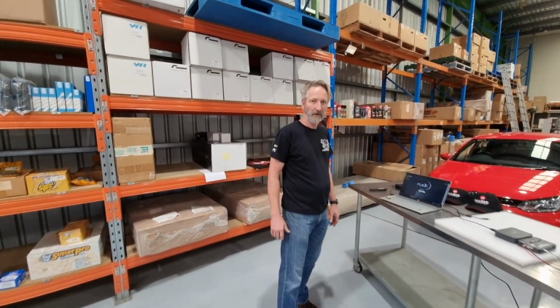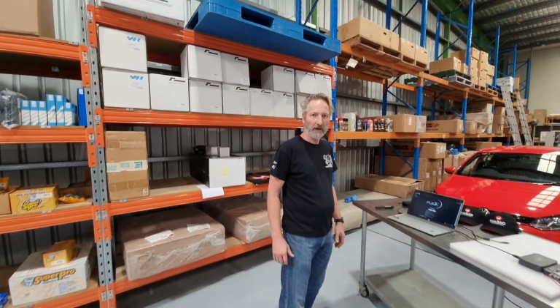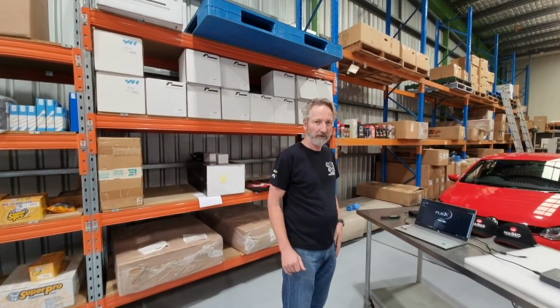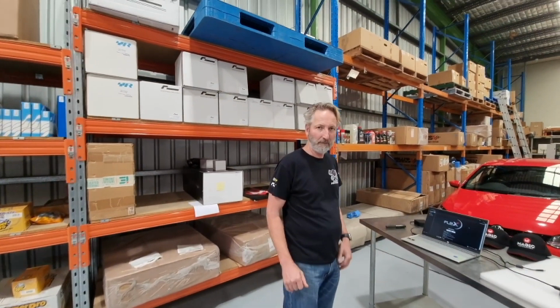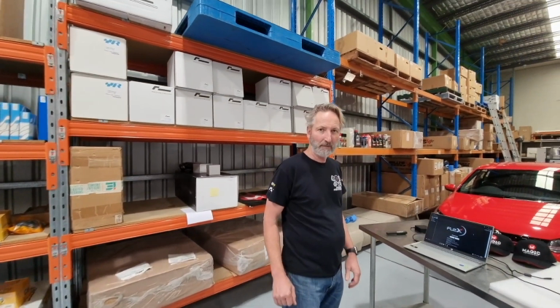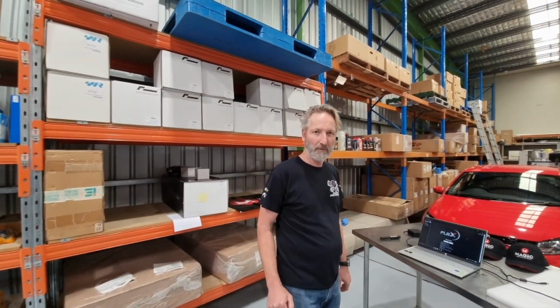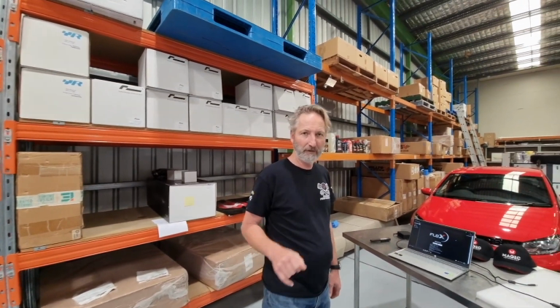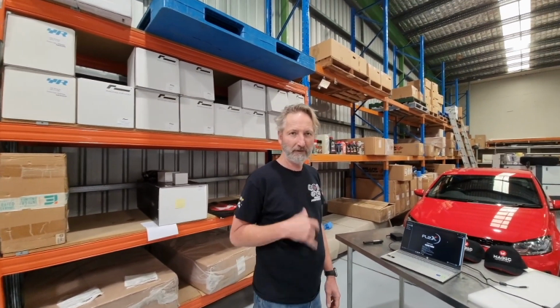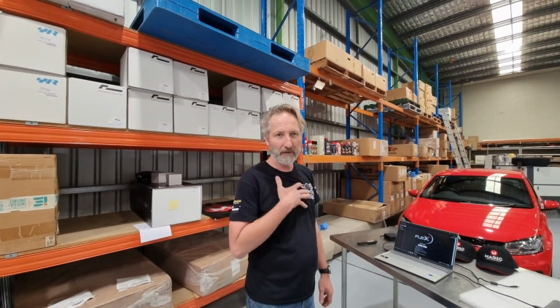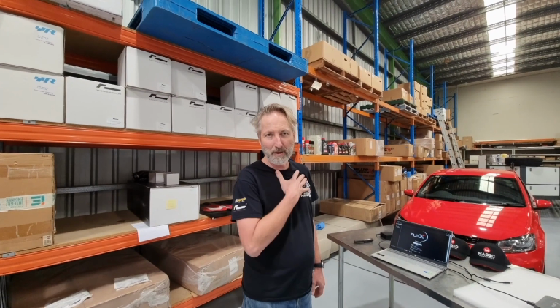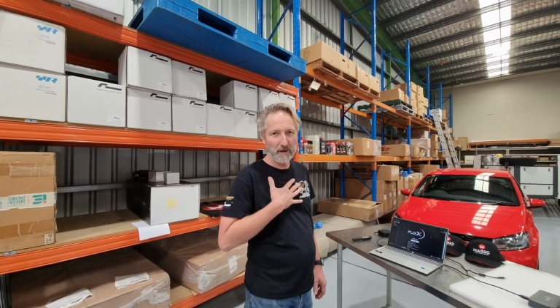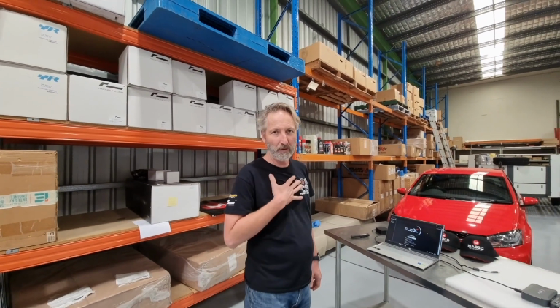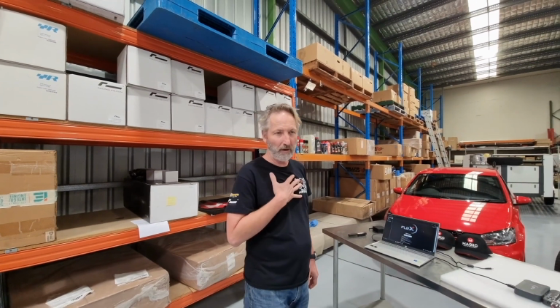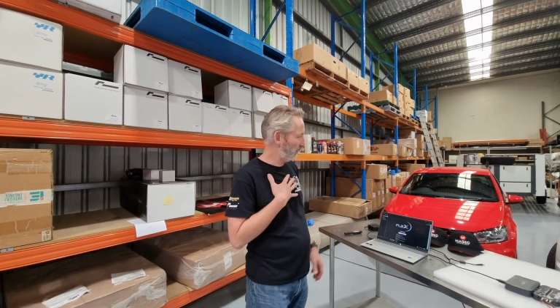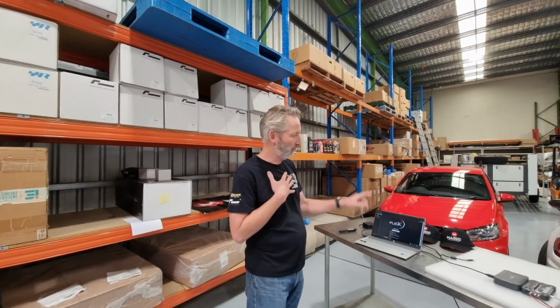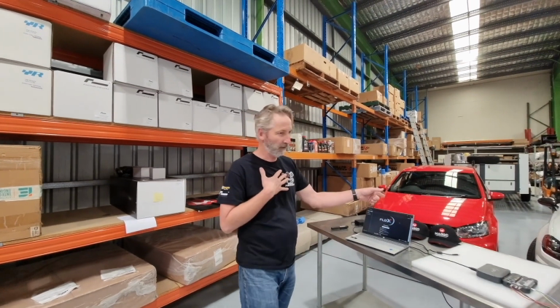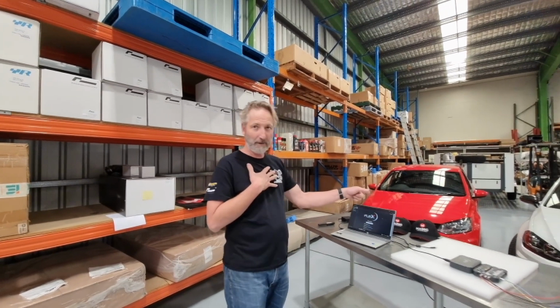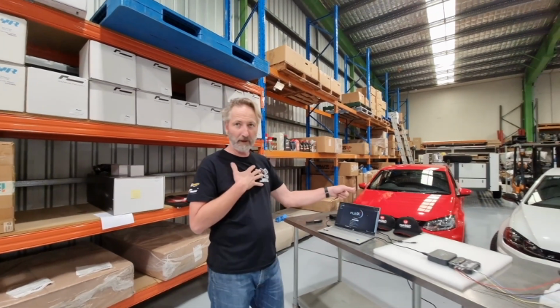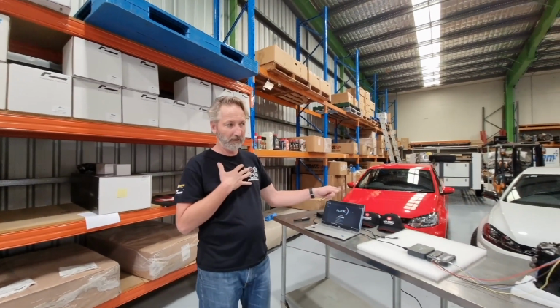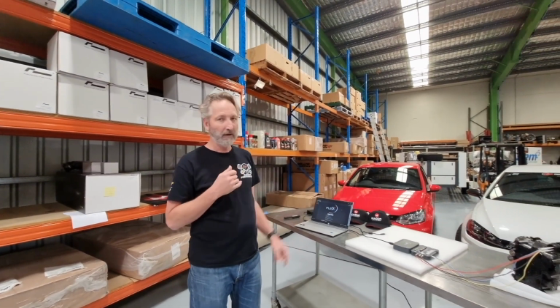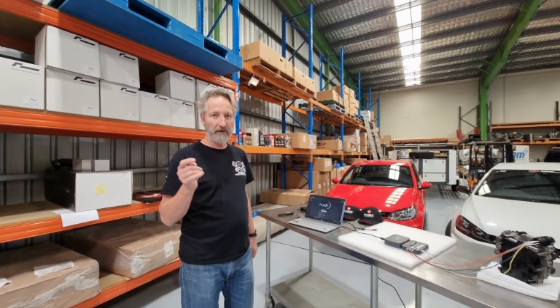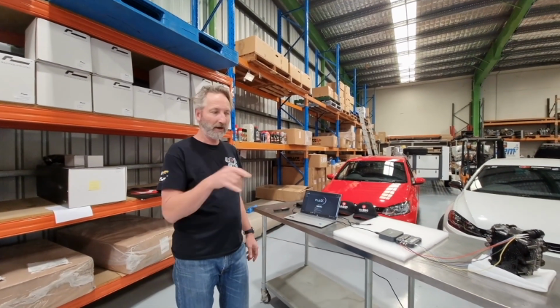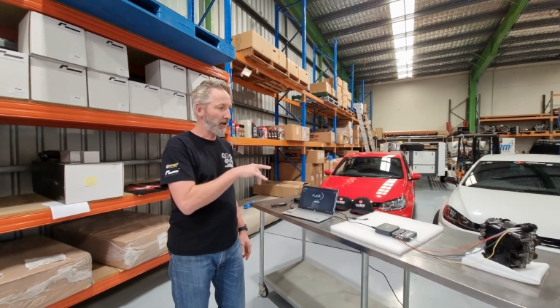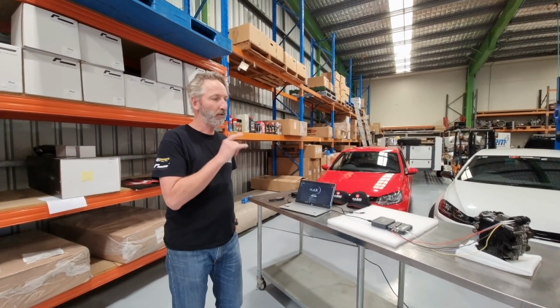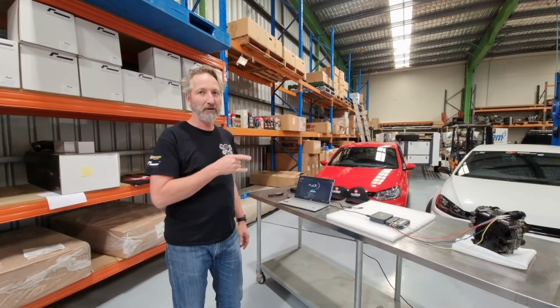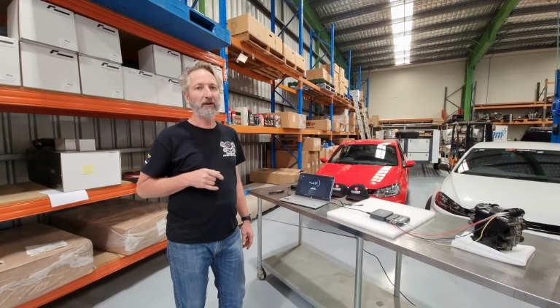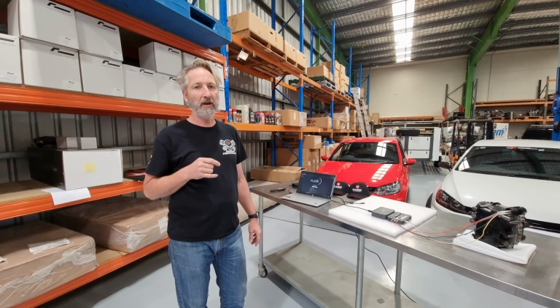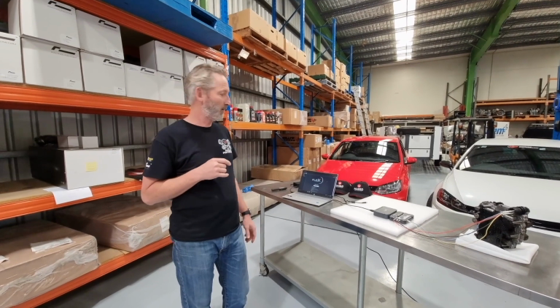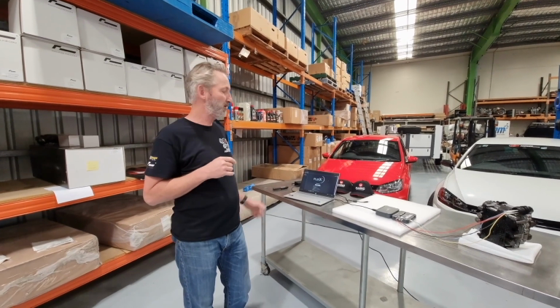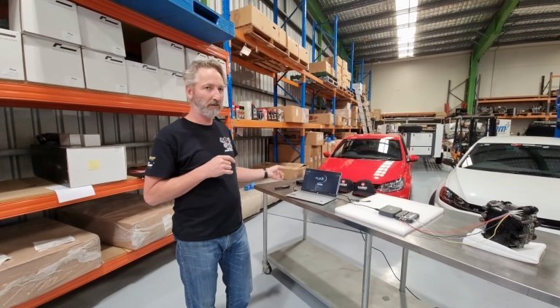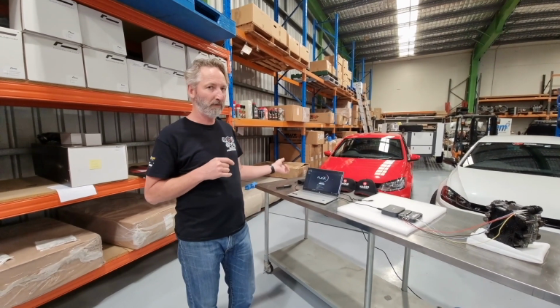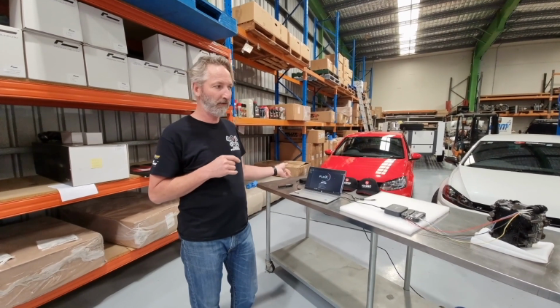Hi, it's Guy from Harding Performance. Today I've got my Magic Motorsport hat on, or it's on the table at least. Today we're going to show you Mechatronics cleaning with the Magic Motorsport Flex Tool.